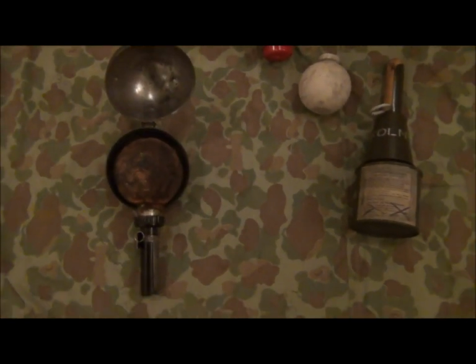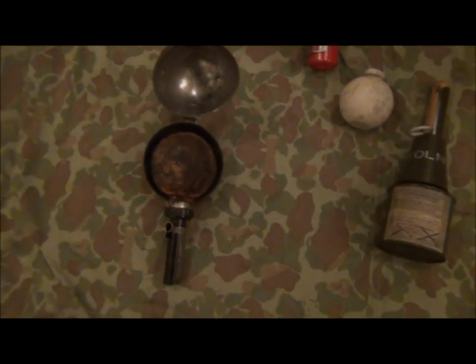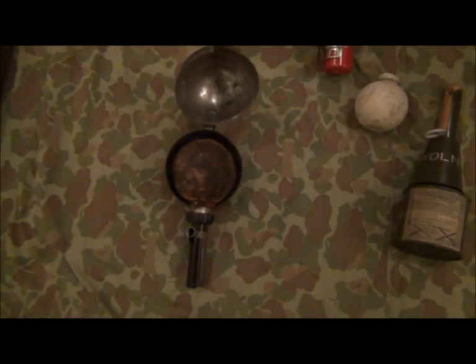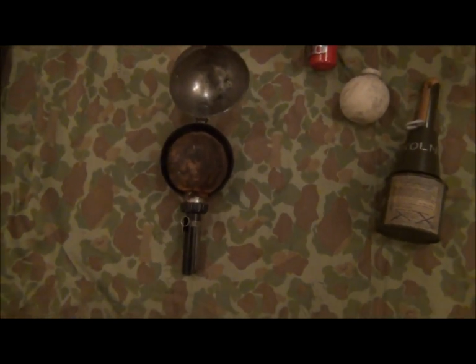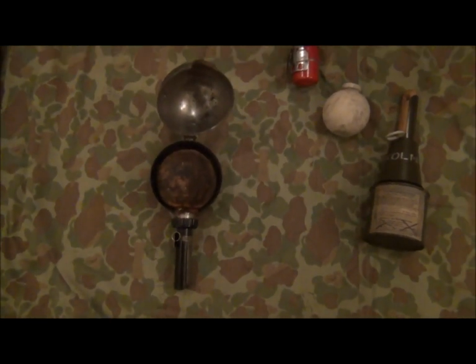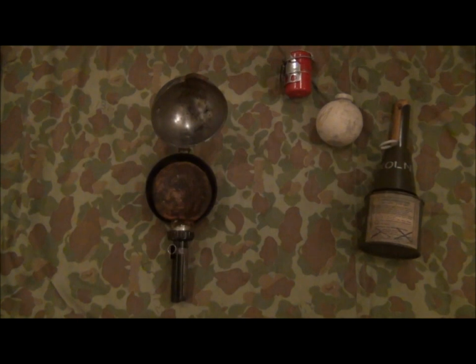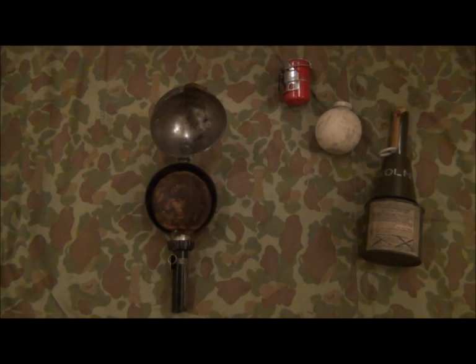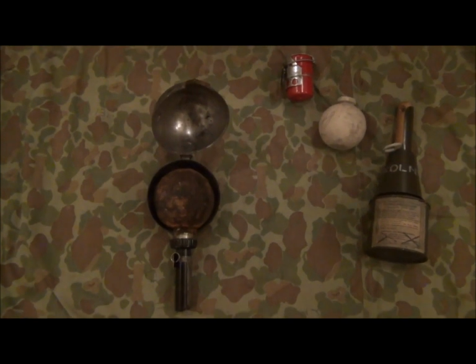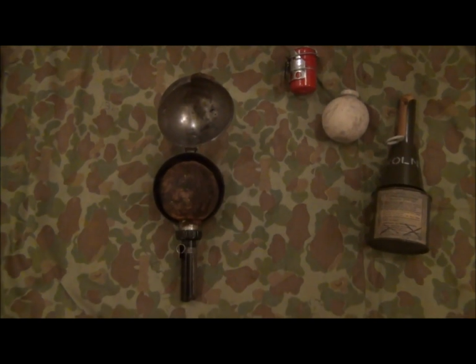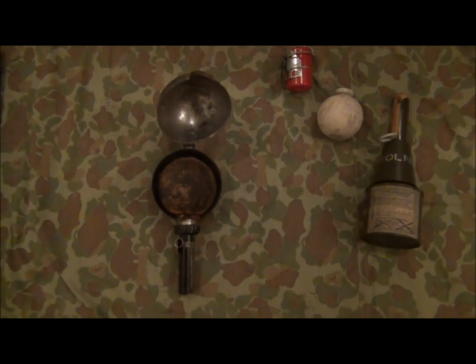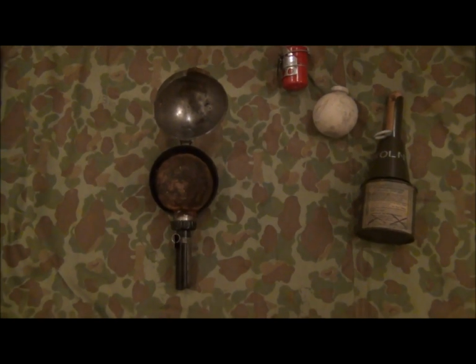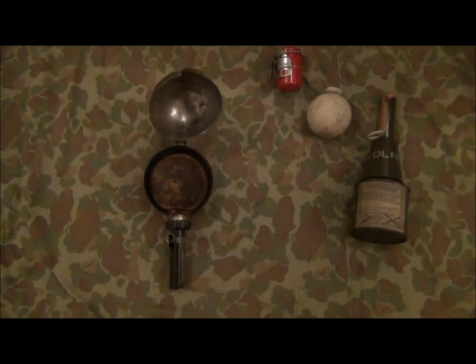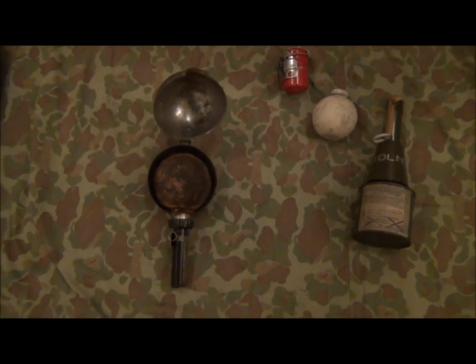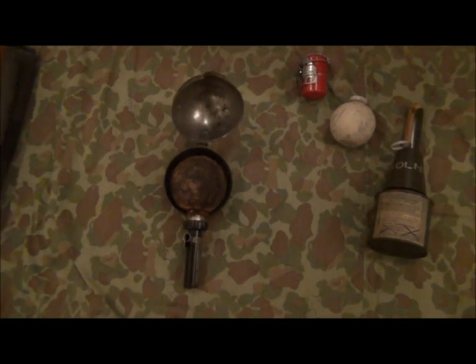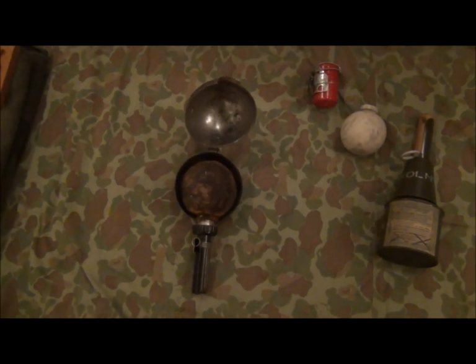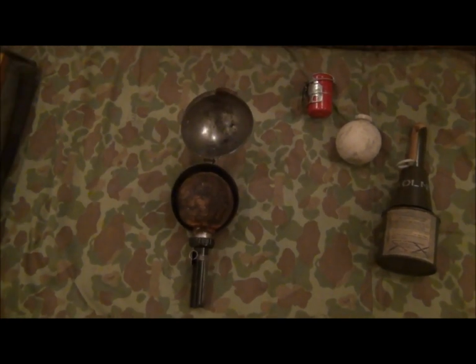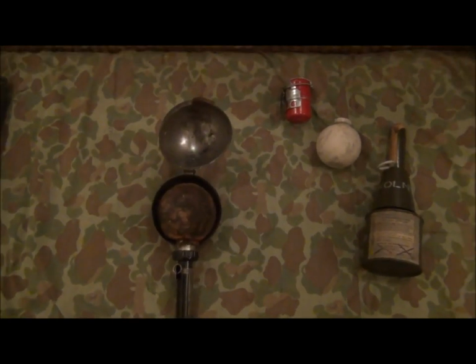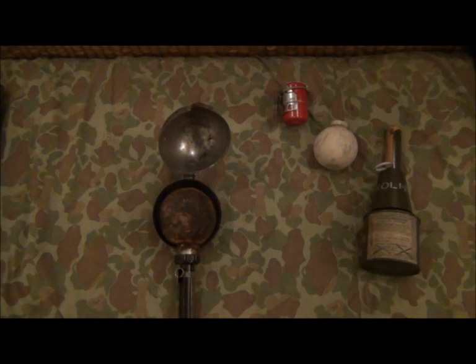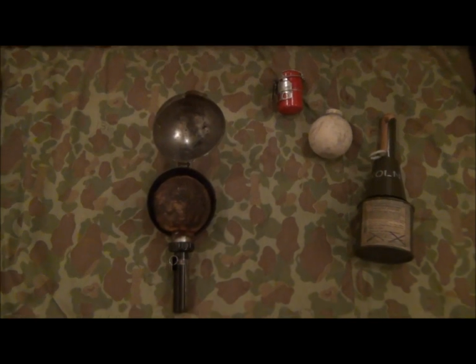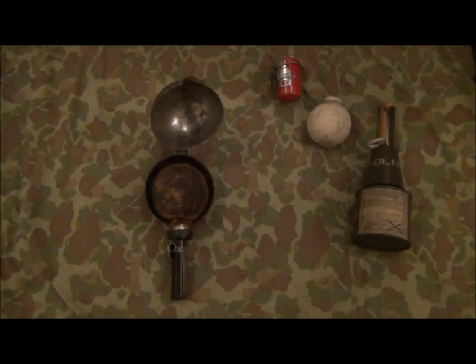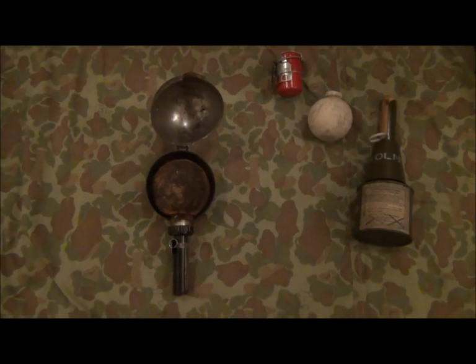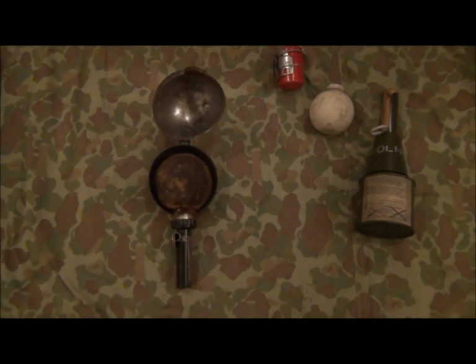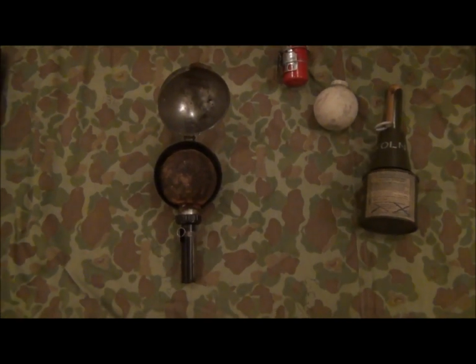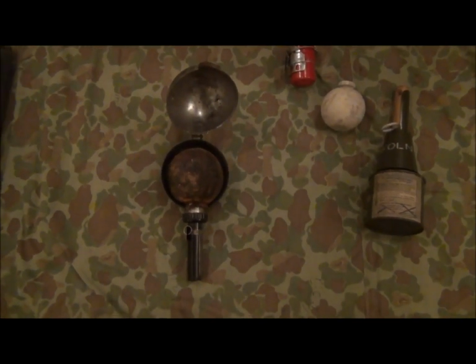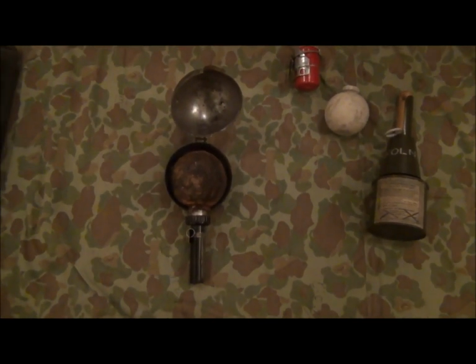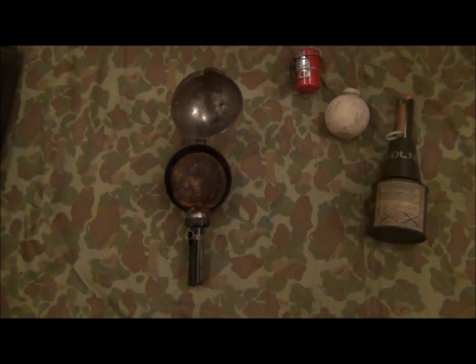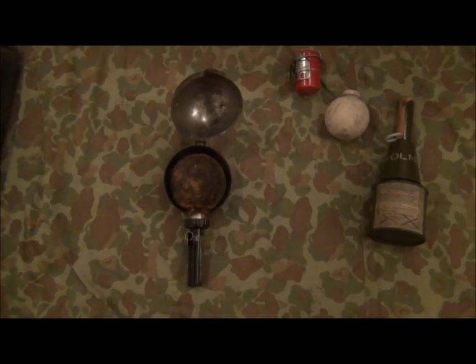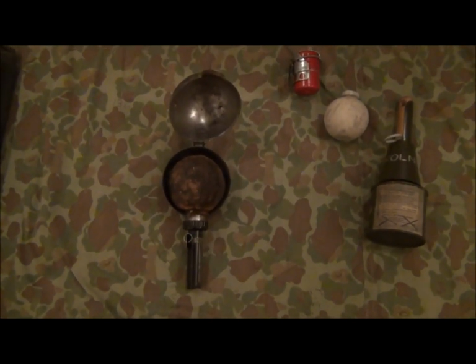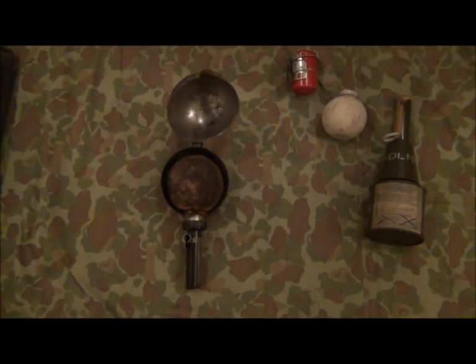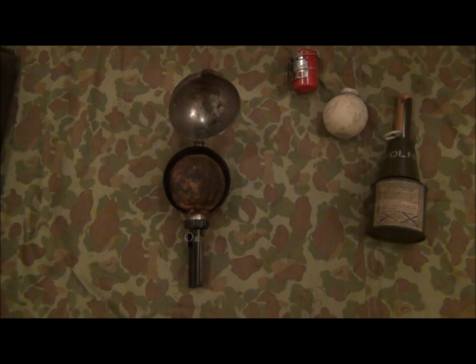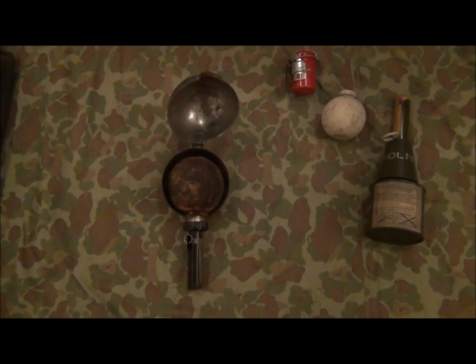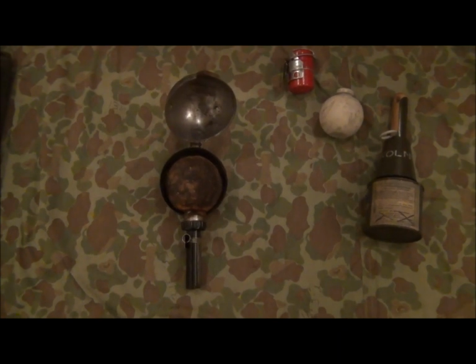So that's Number 74, the British Sticky Bomb. There was also one called the Gammon Bomb — I've got that coming — it's essentially the same principle: just a bag filled with a high explosive, plastic explosive, with a simple detonator, relying primarily on blast for its effect.